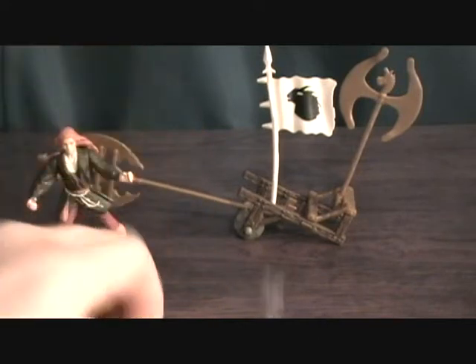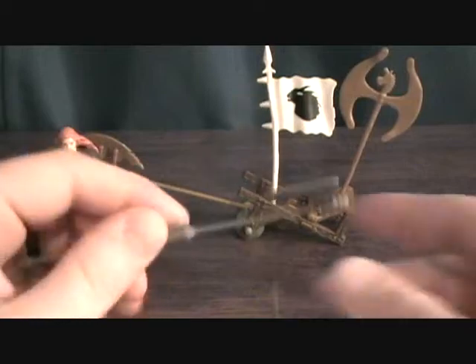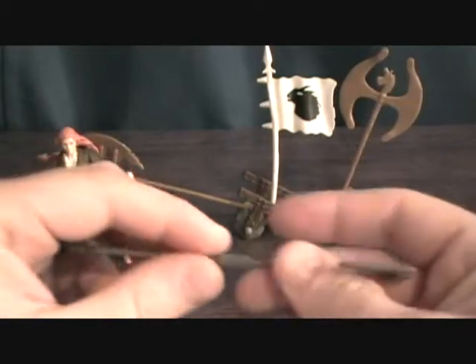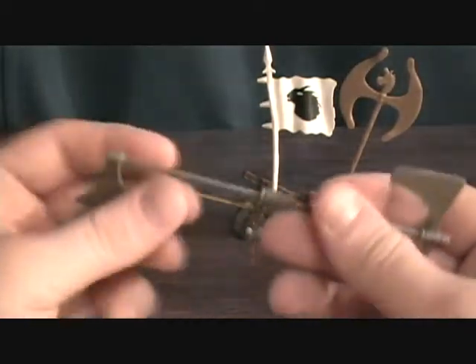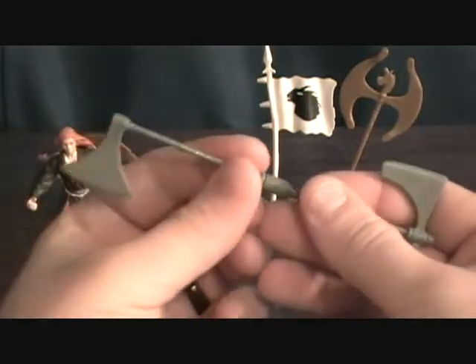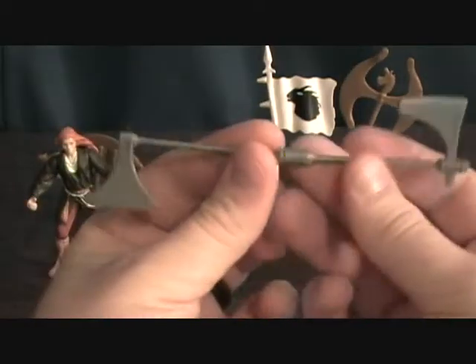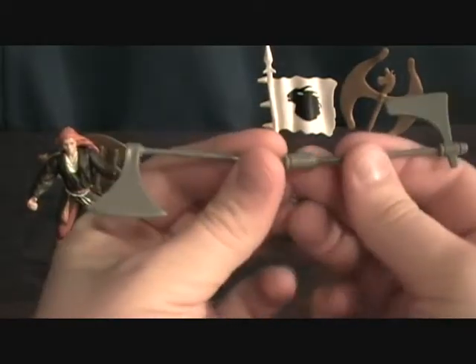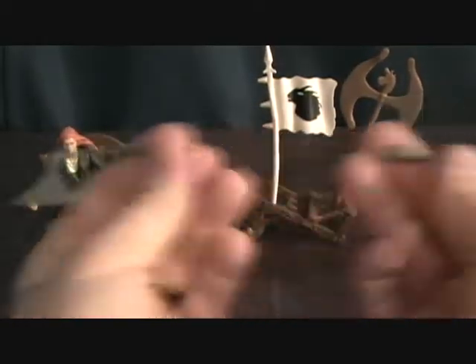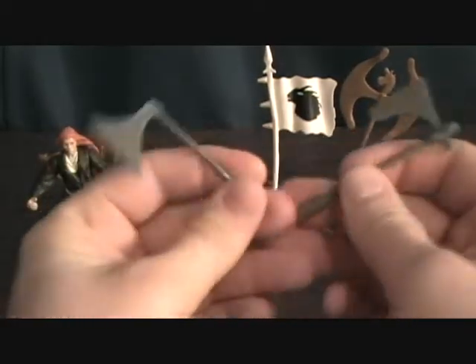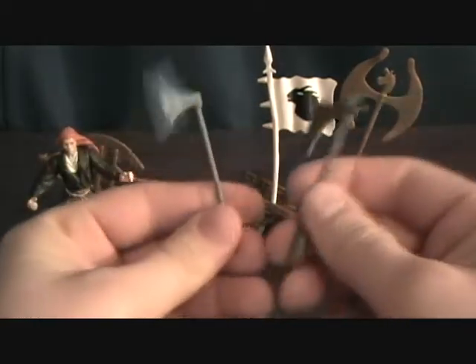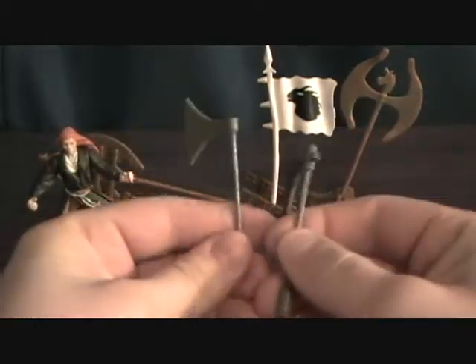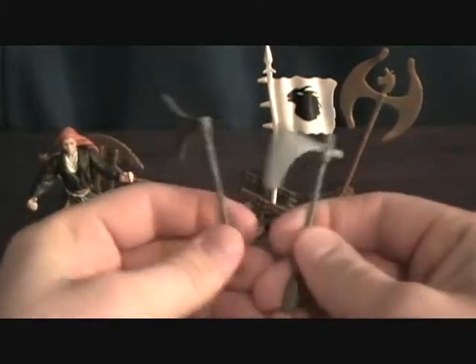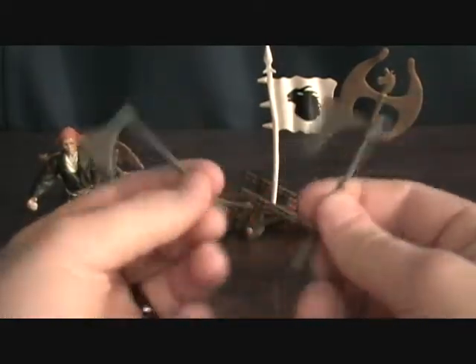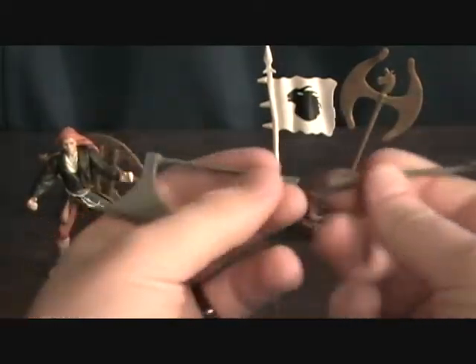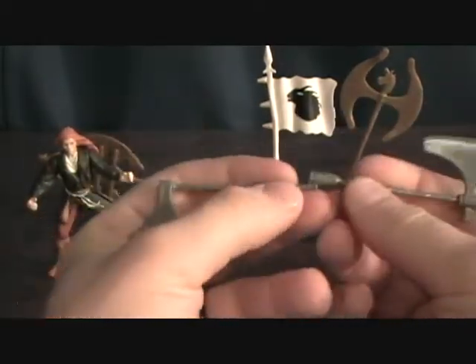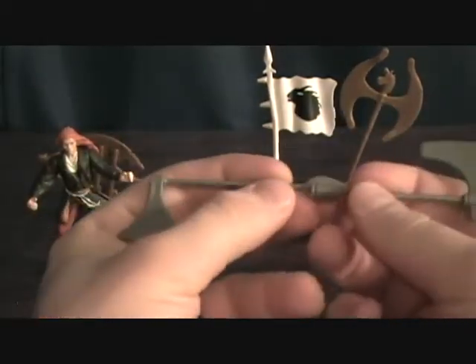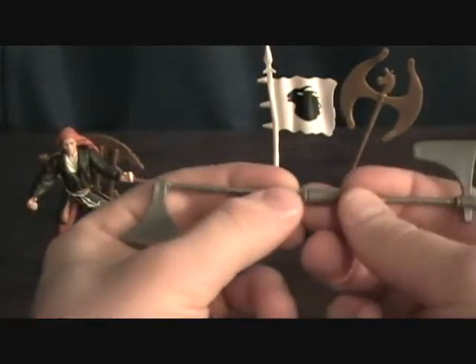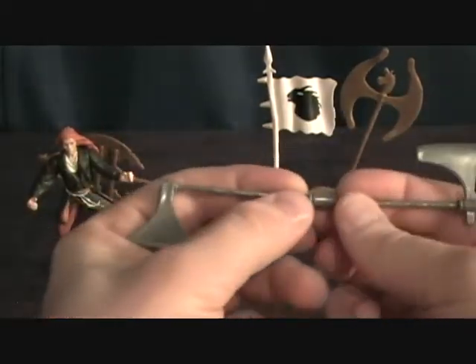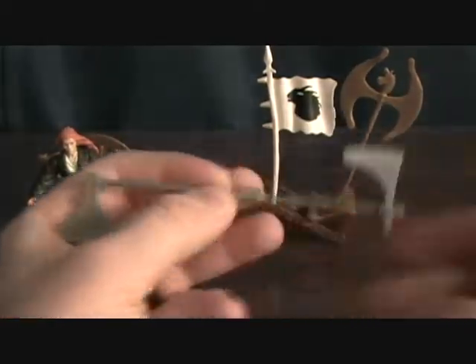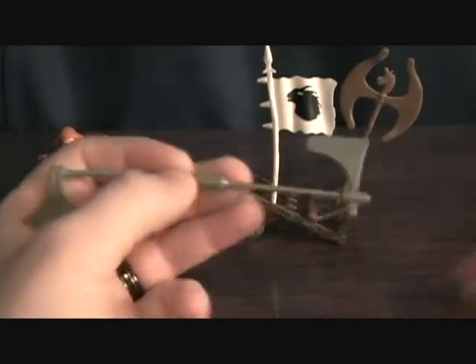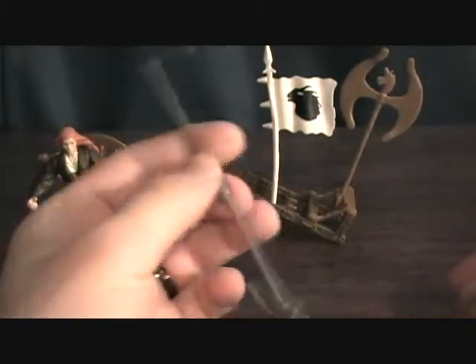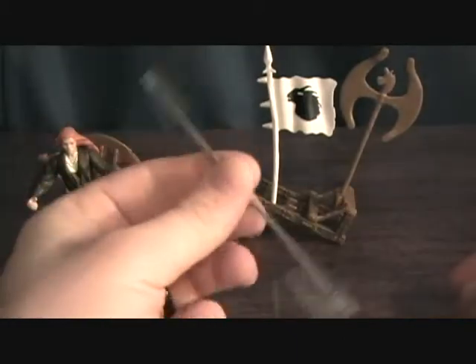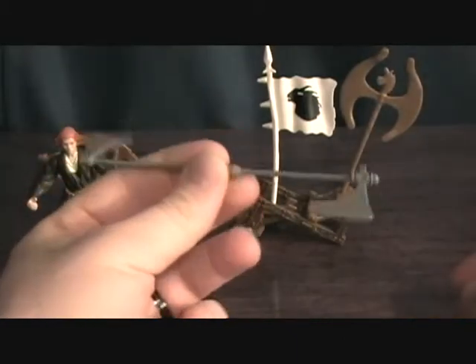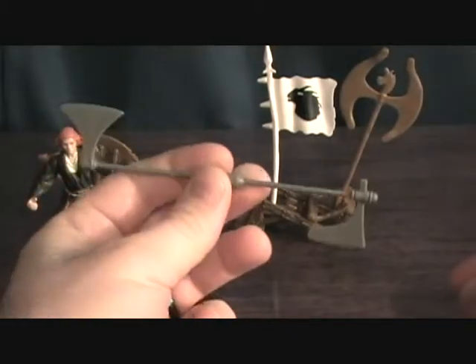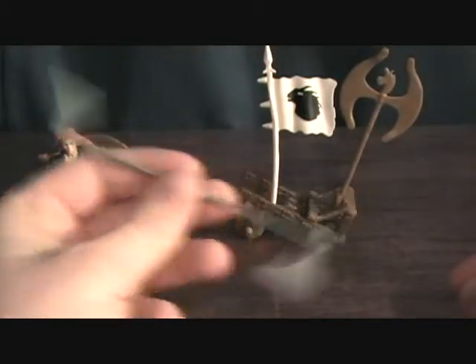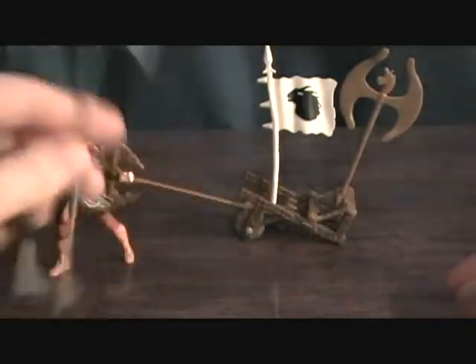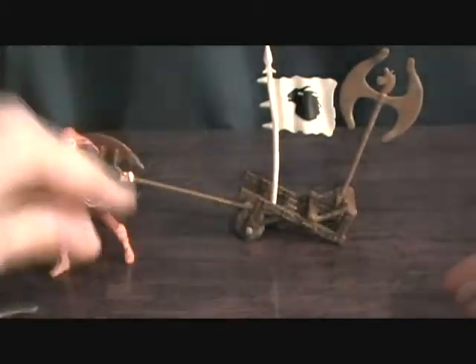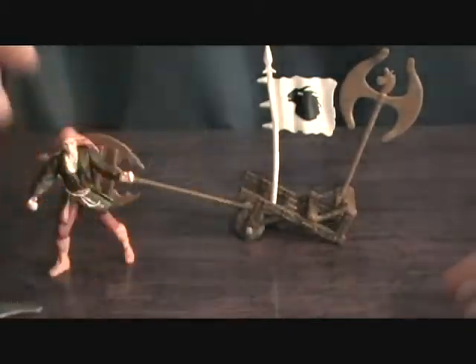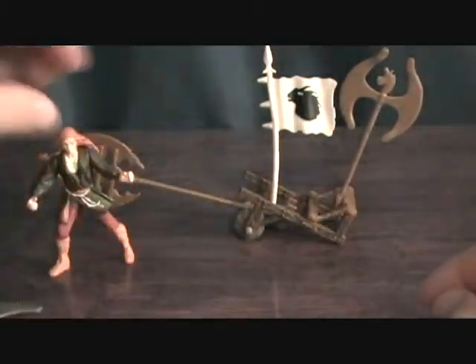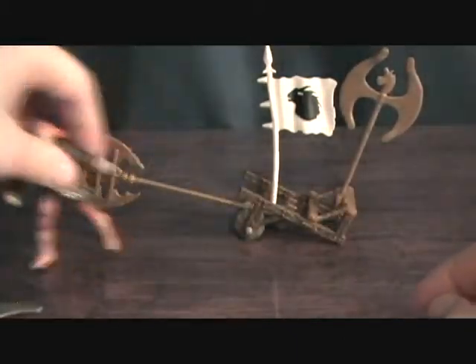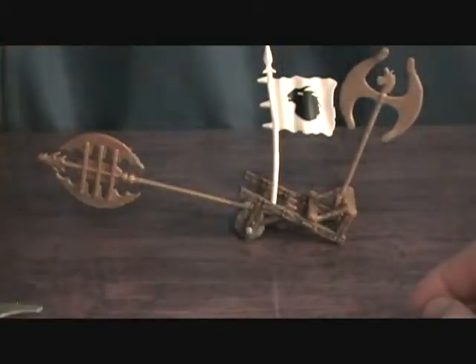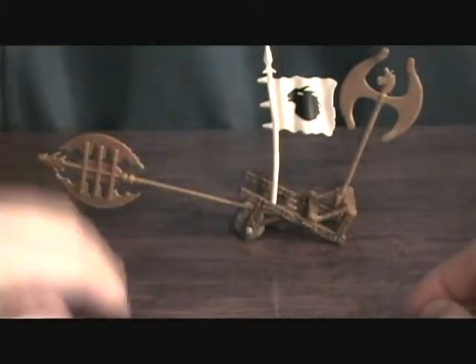She comes with two weapons — two axes, which can connect at the handle for some reason to become this weird axe.